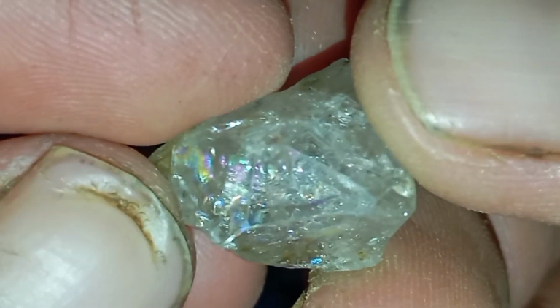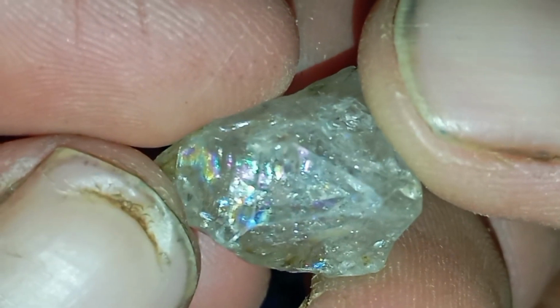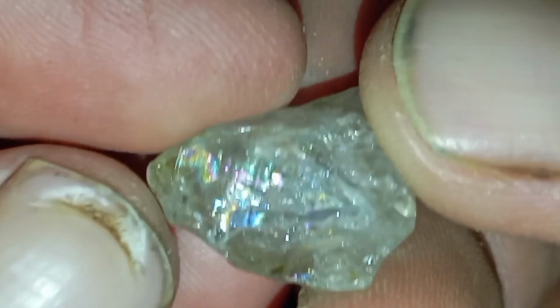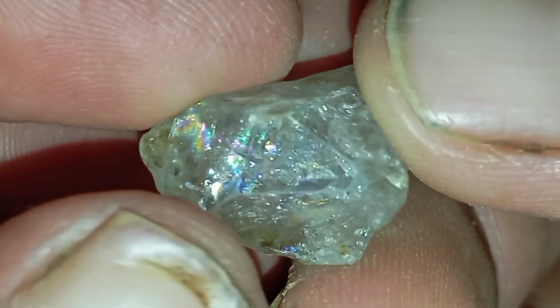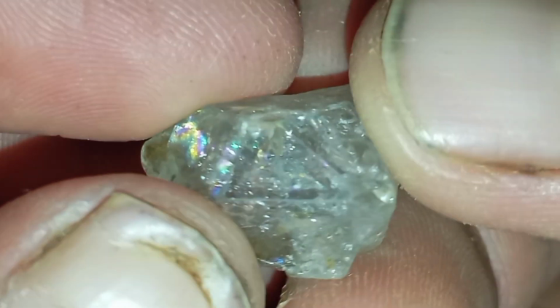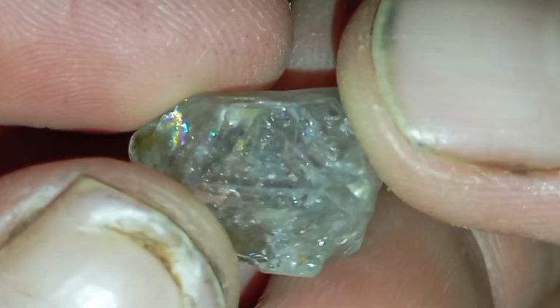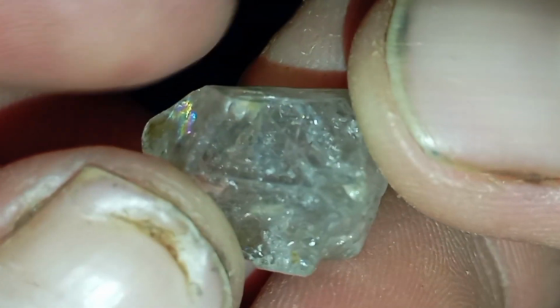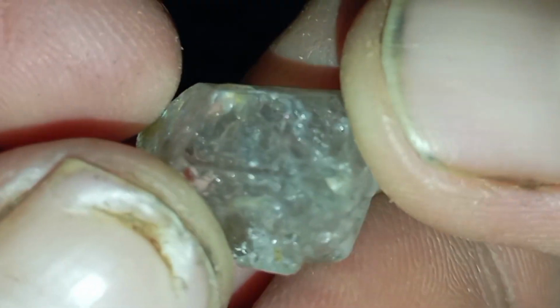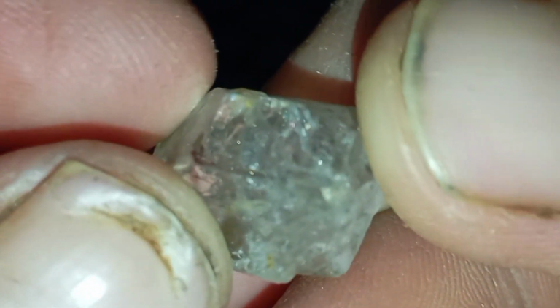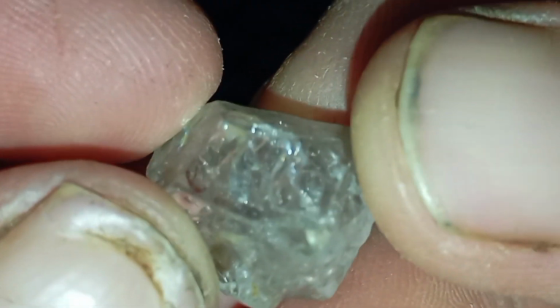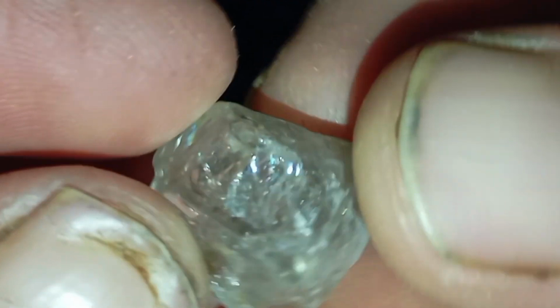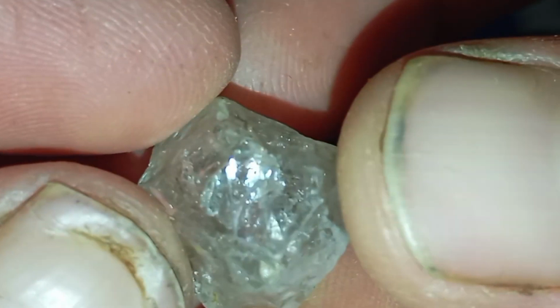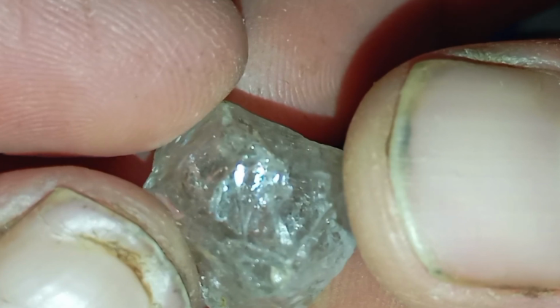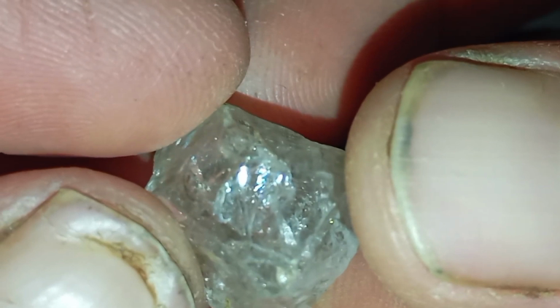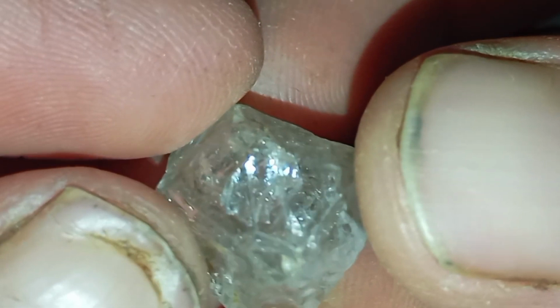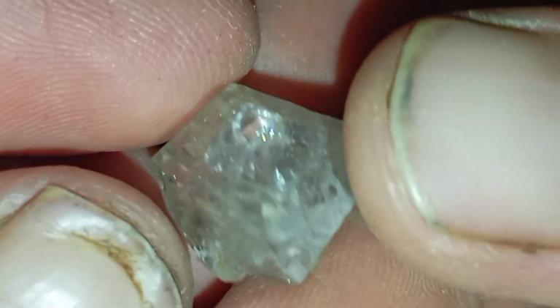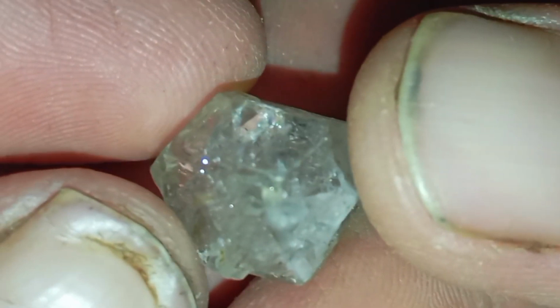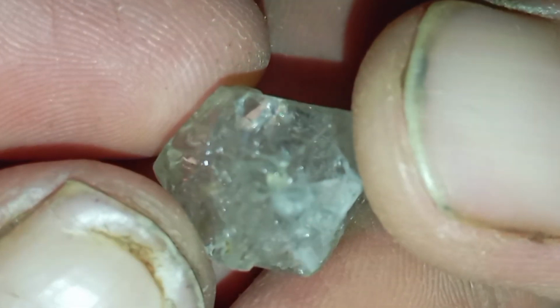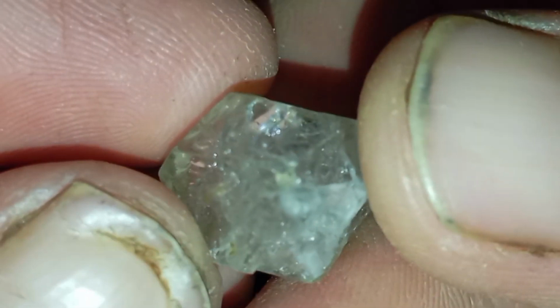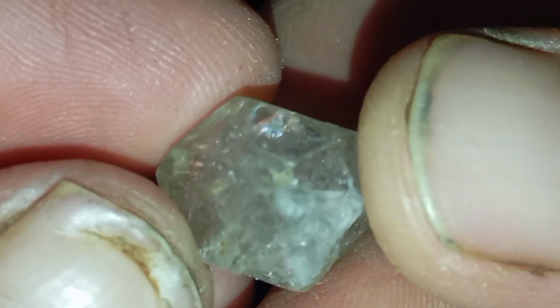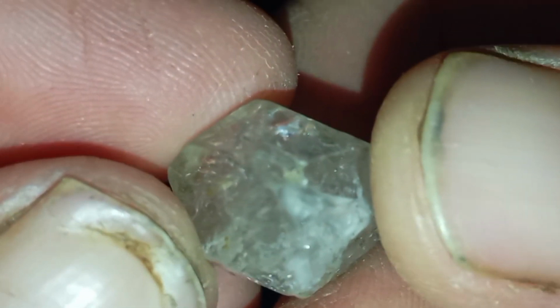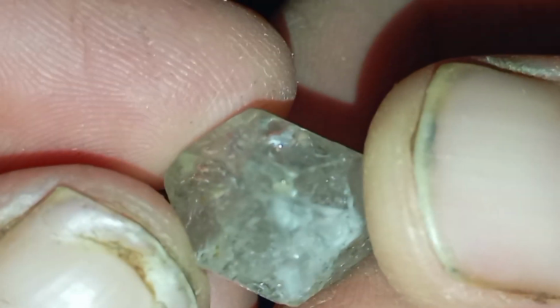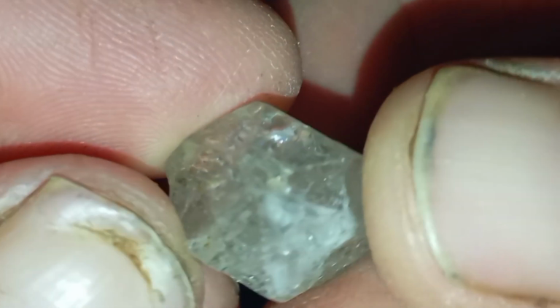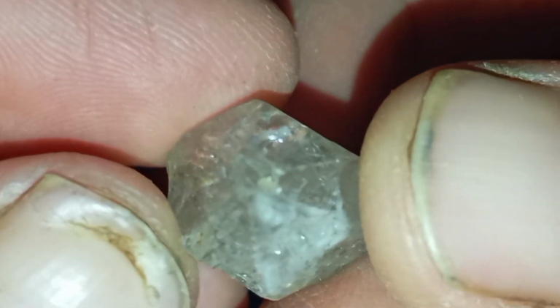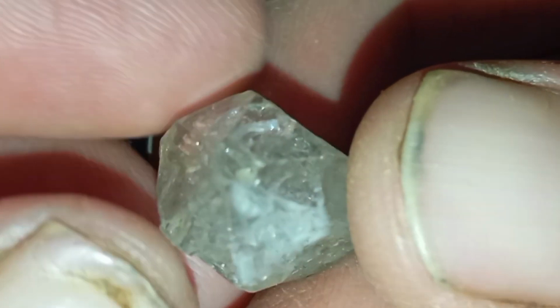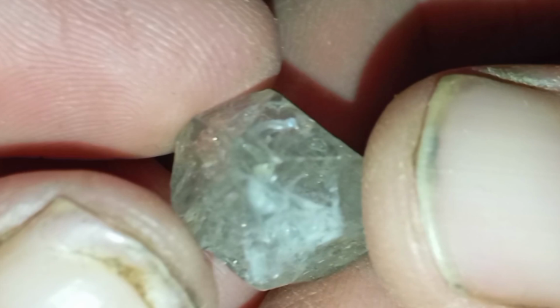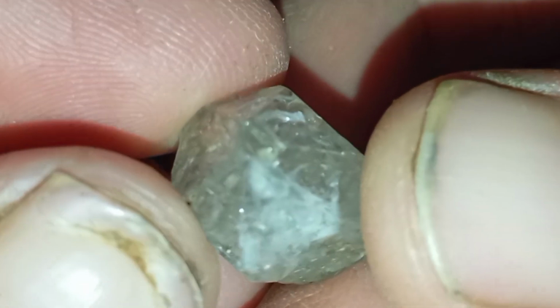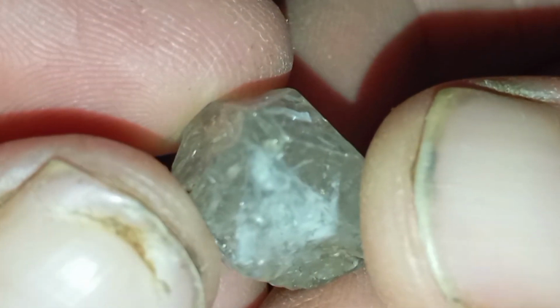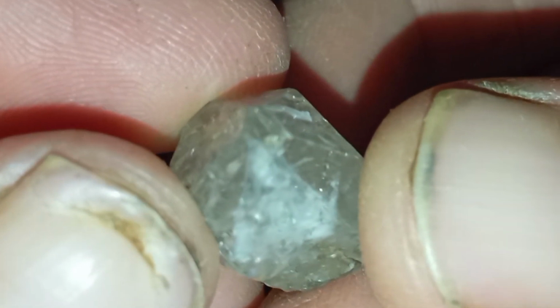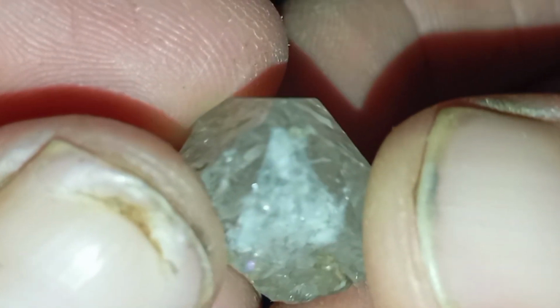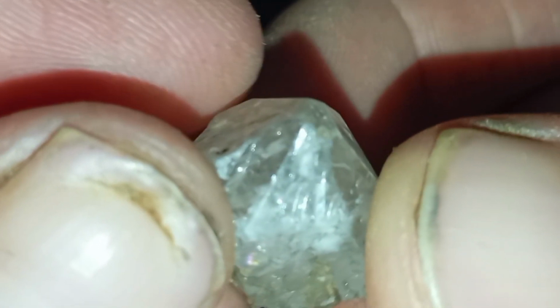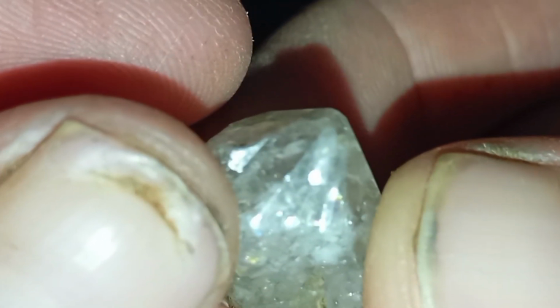5. Inspect under a magnifying glass or loupe. Under magnification, real rough diamonds show internal inclusions — tiny natural imperfections — grain lines, small stress marks, and a greasy surface texture. Fakes often look too clean and flawless.